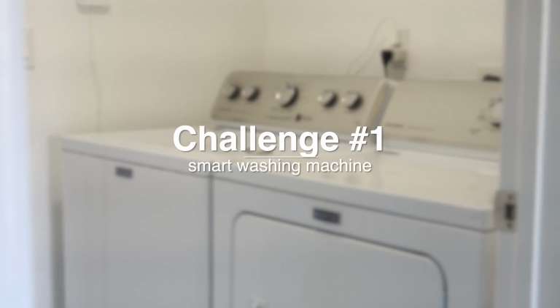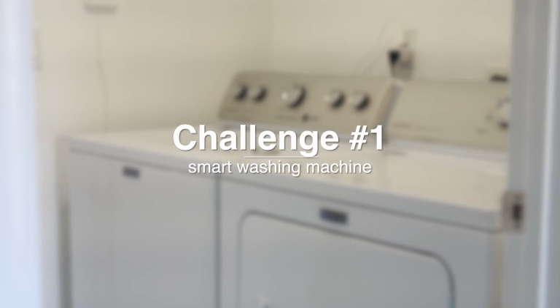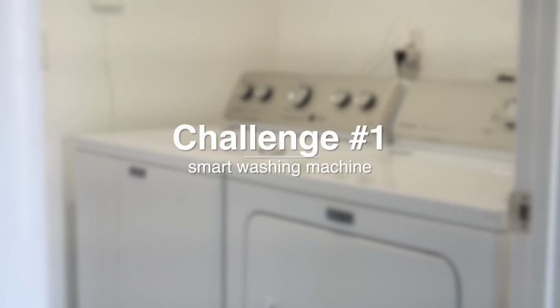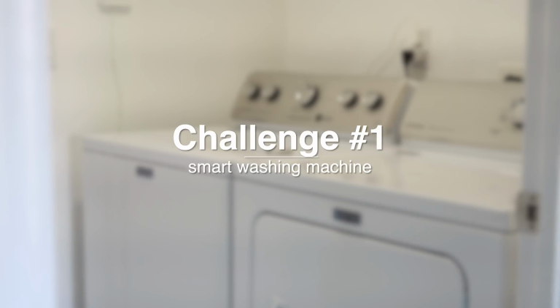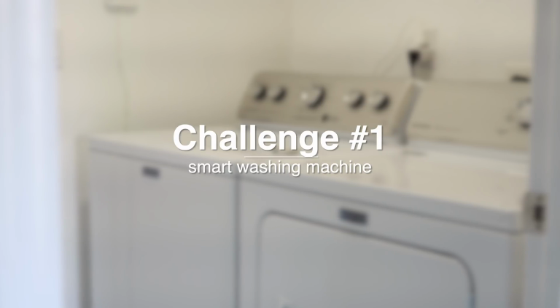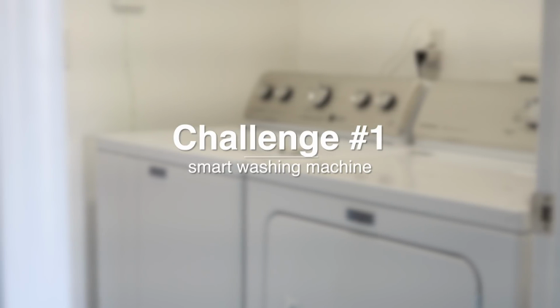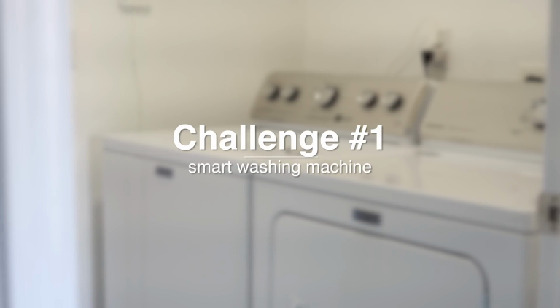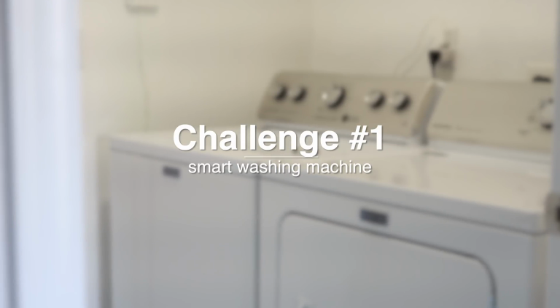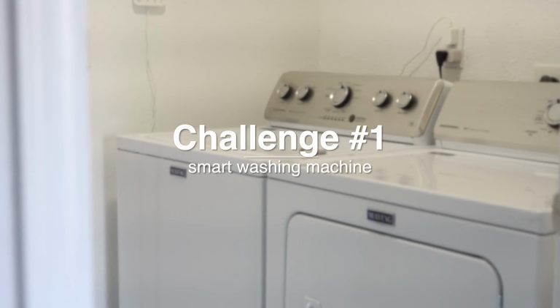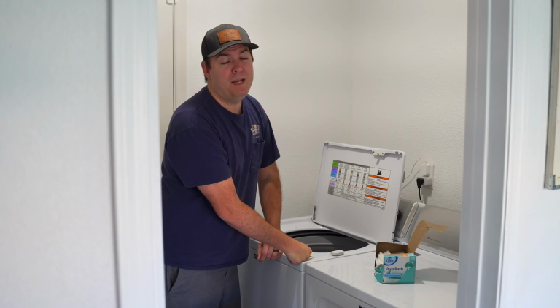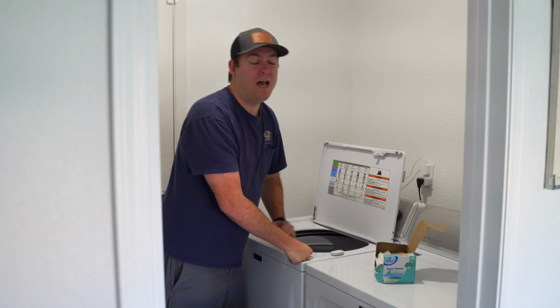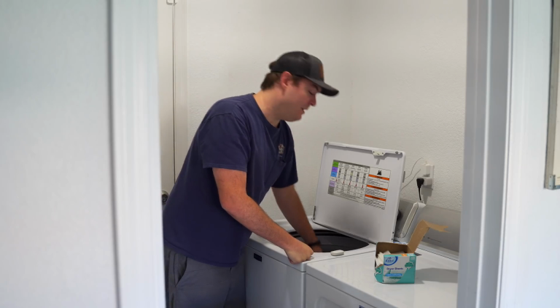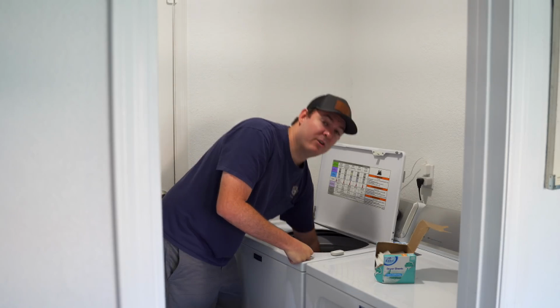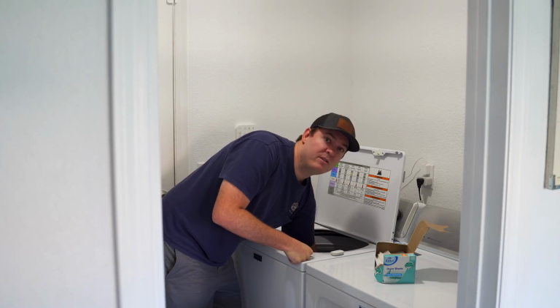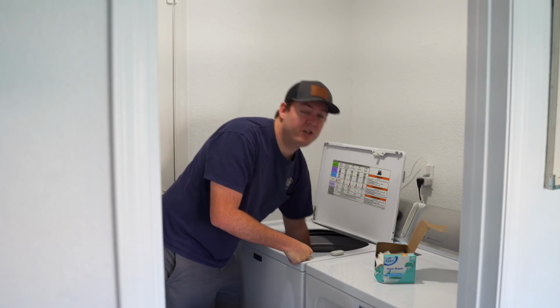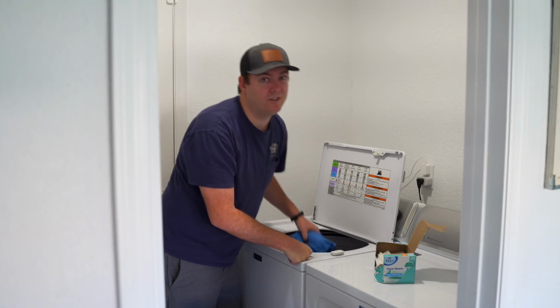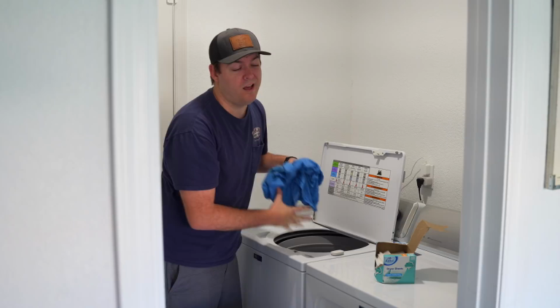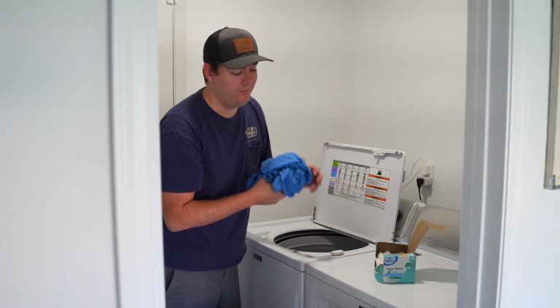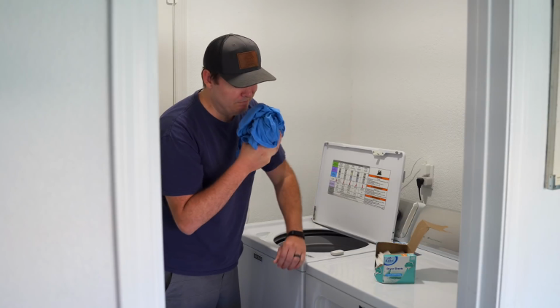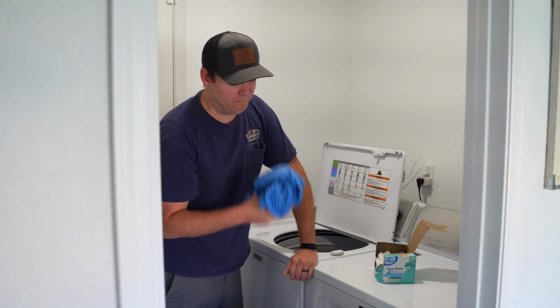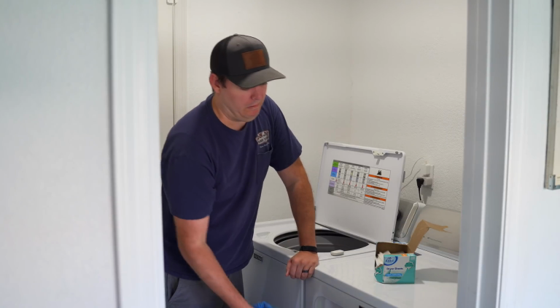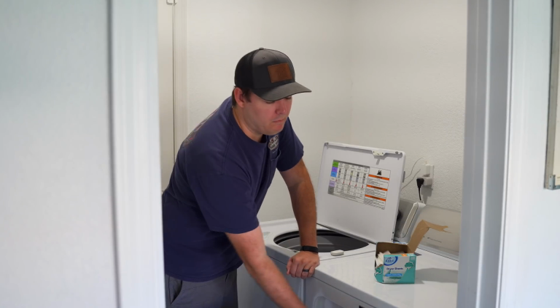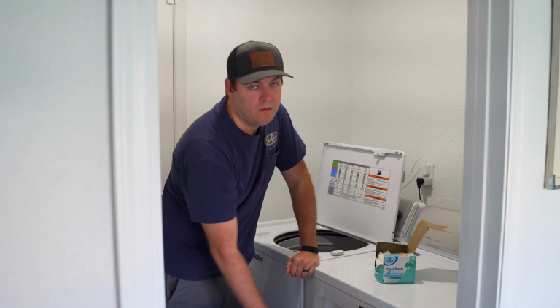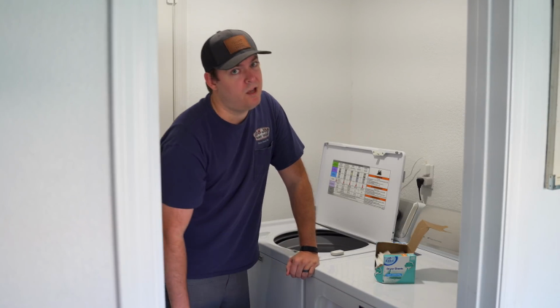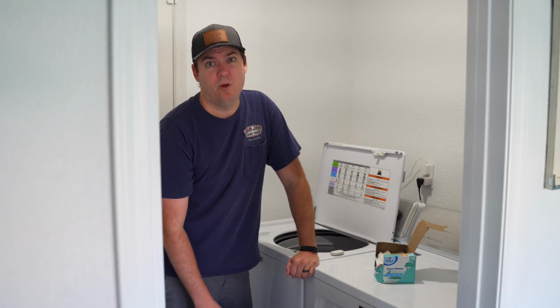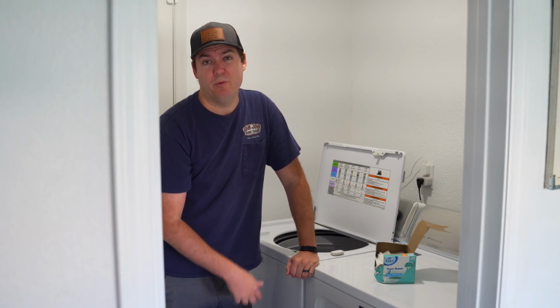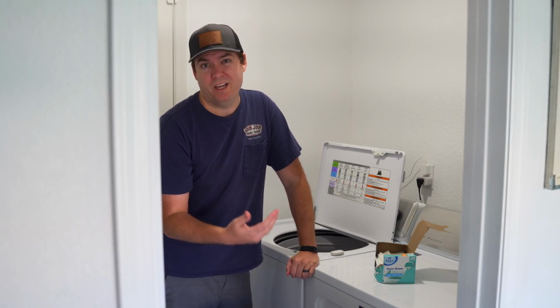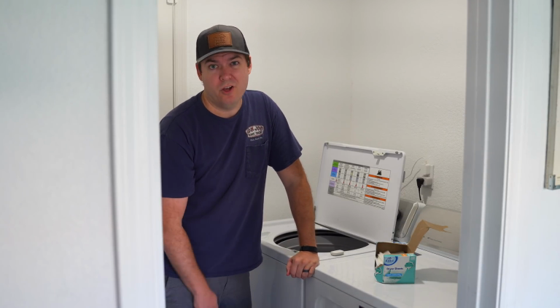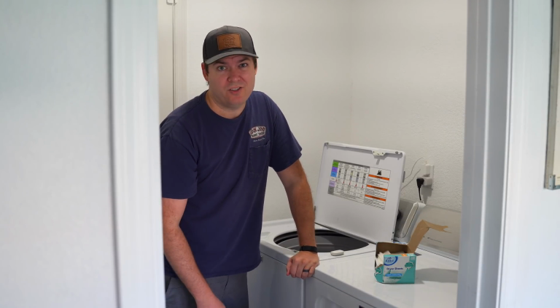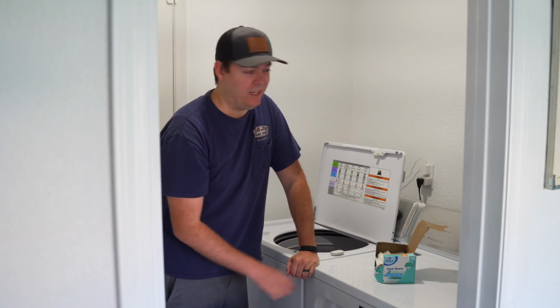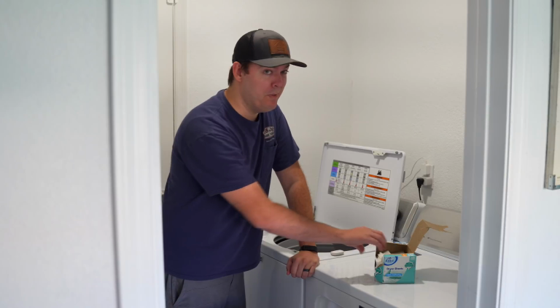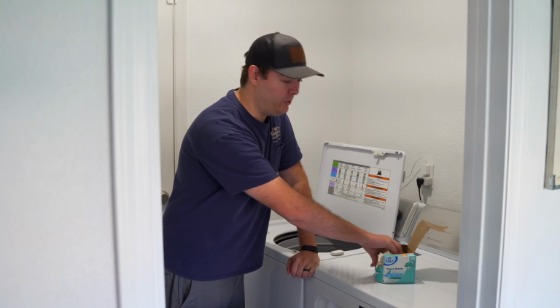In the comment, he challenged me to make my washing machine smart. Many people accidentally leave their clothes in the washer after it's done. This automation will help you remember to get your clothes out so they don't get all mildewy.